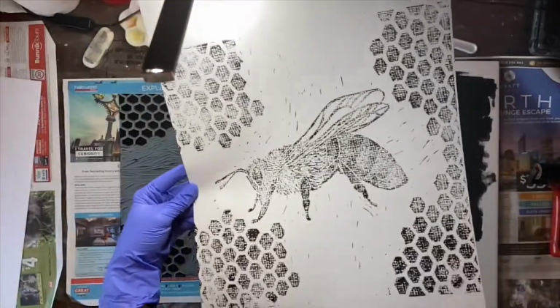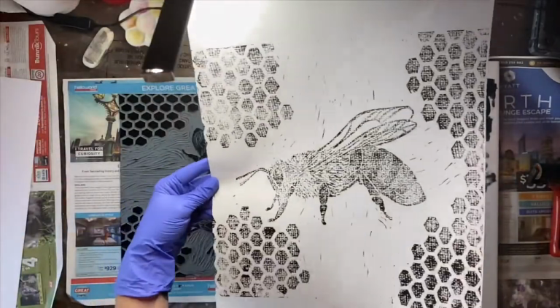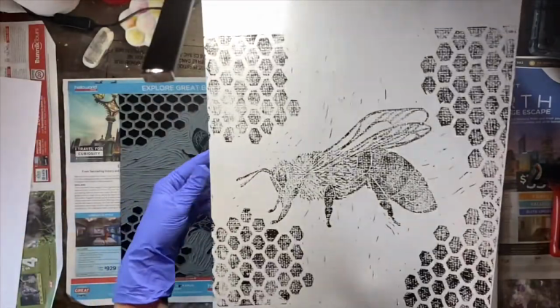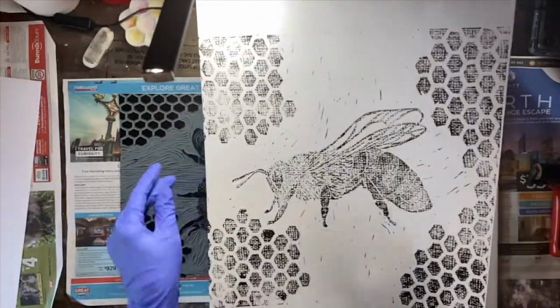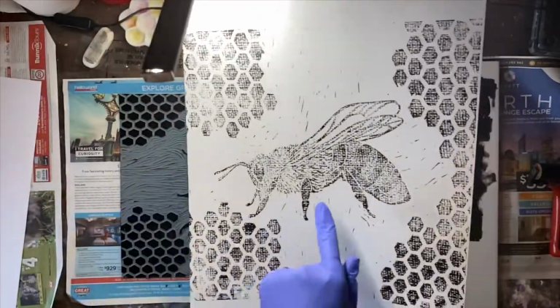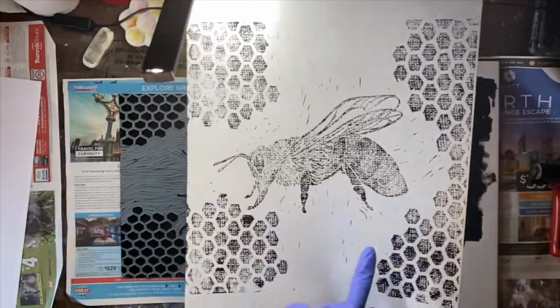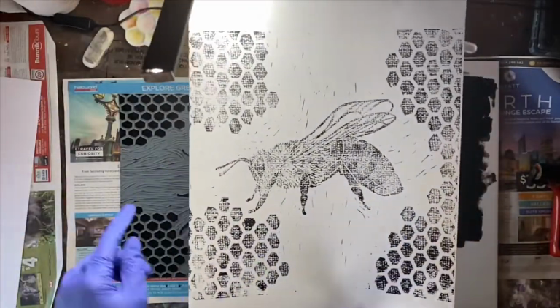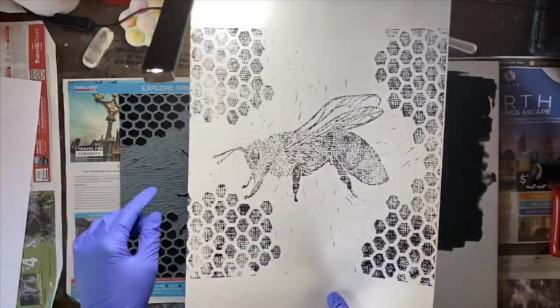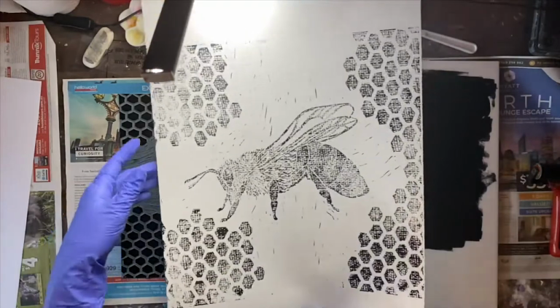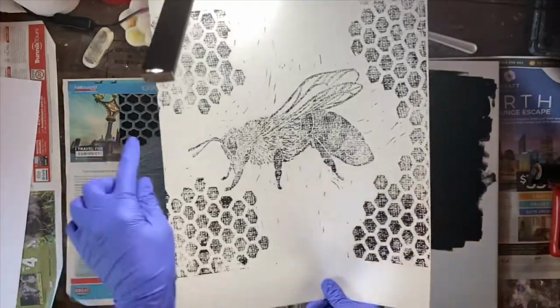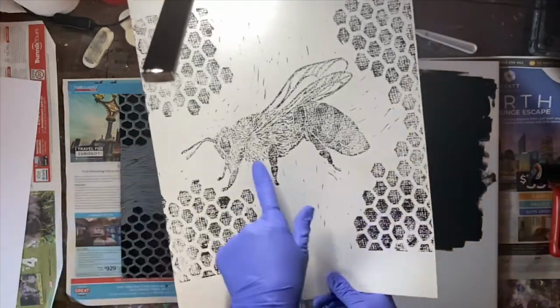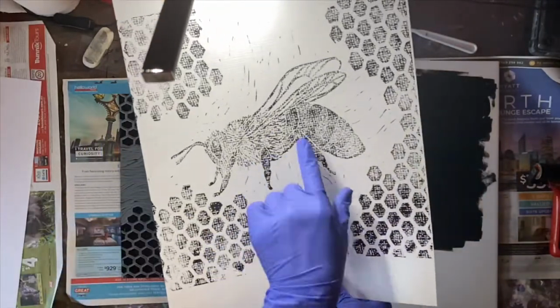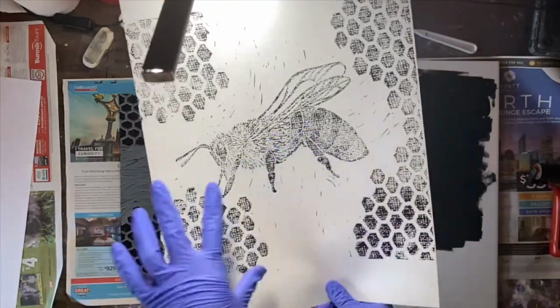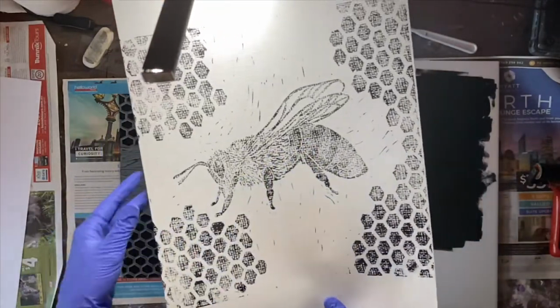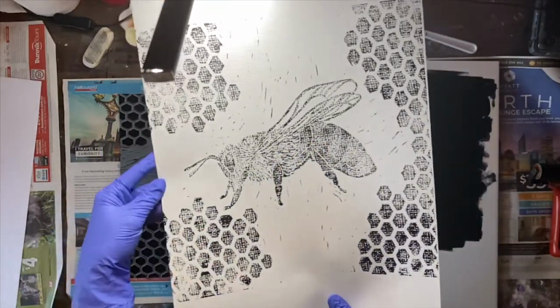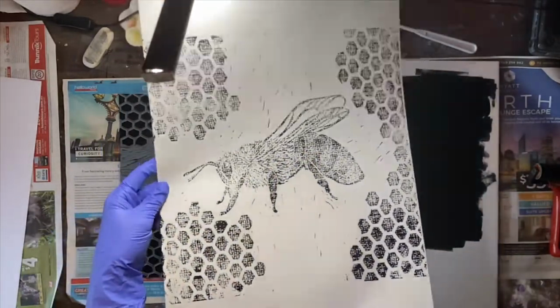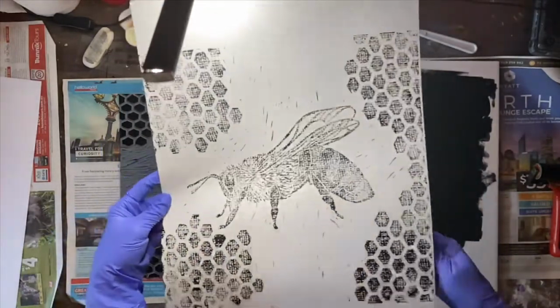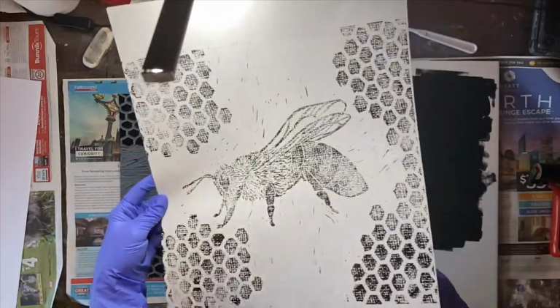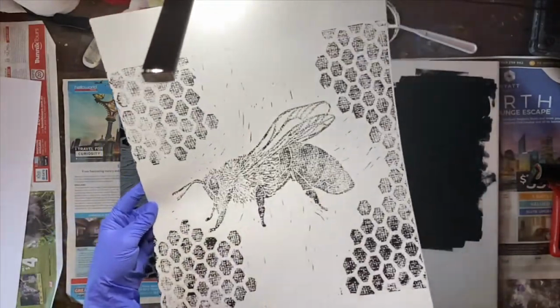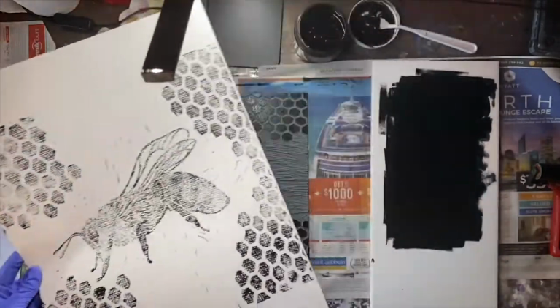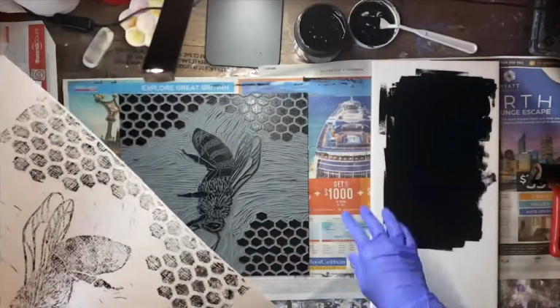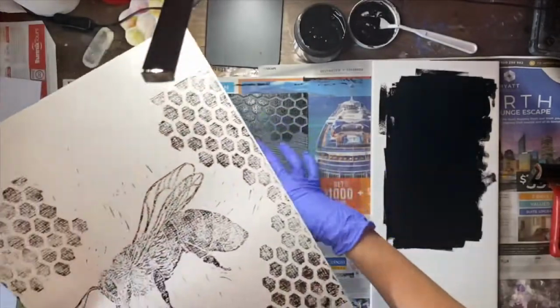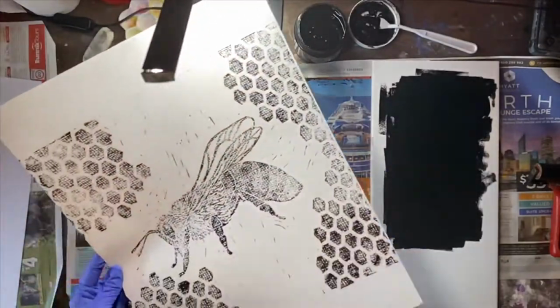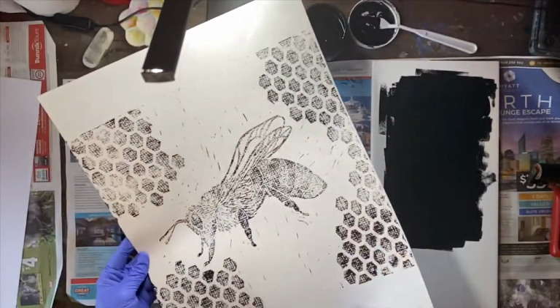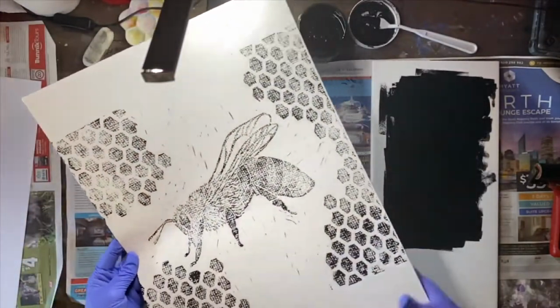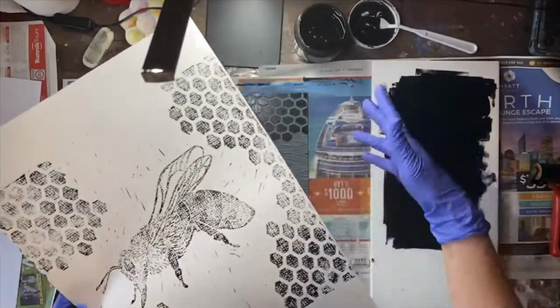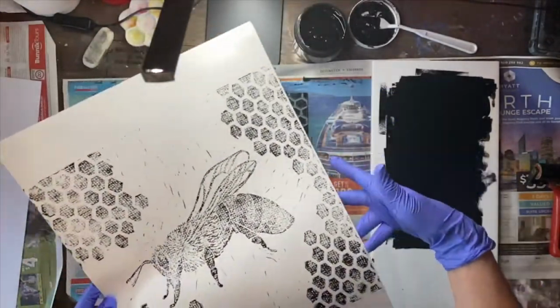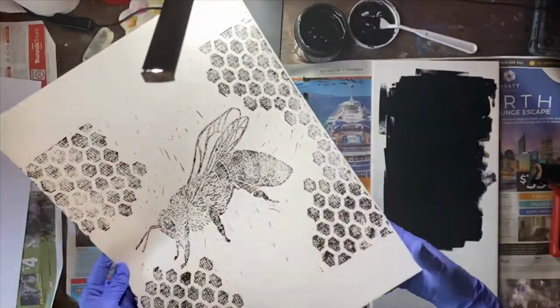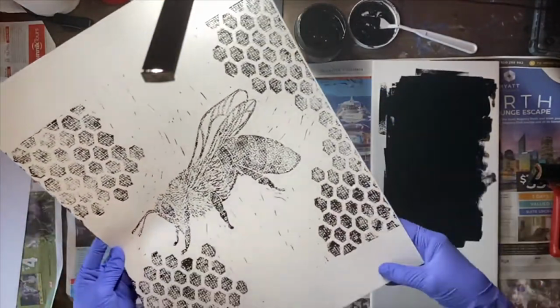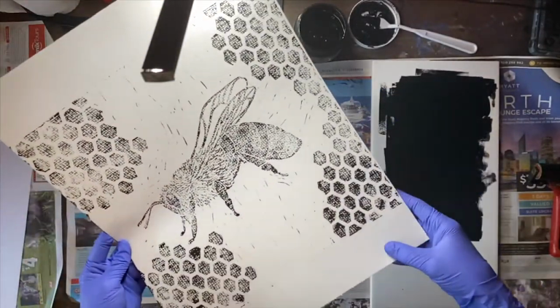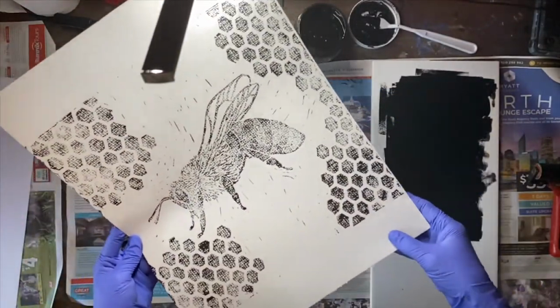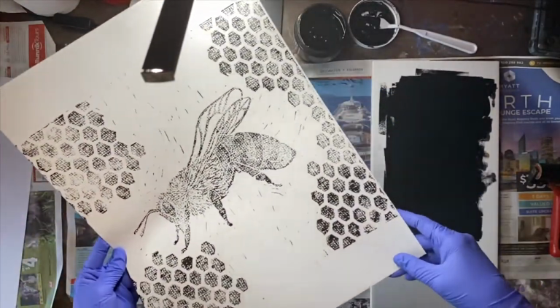Now I wasn't sure about this watercolor paper, and as you can see it has not picked it up fully. I also don't think I've inked enough, so I'm going to do another test with some more ink and we'll see how that goes.